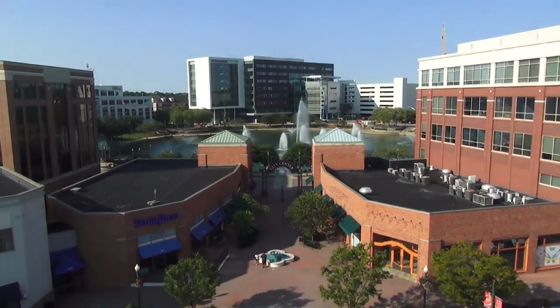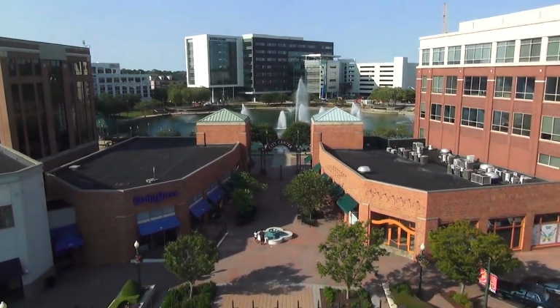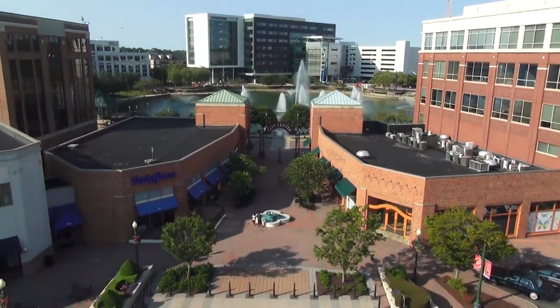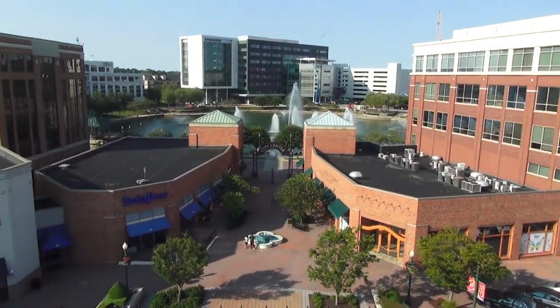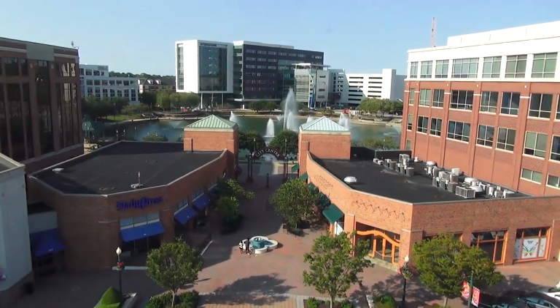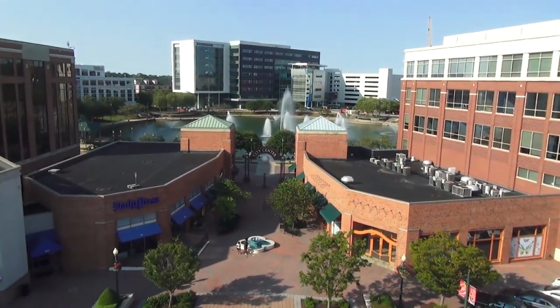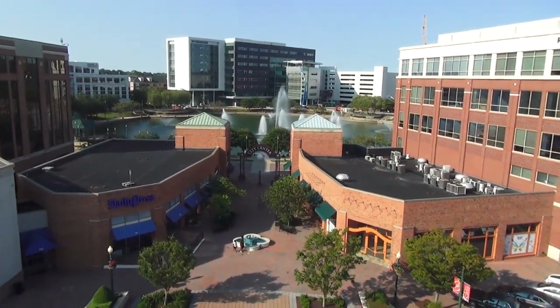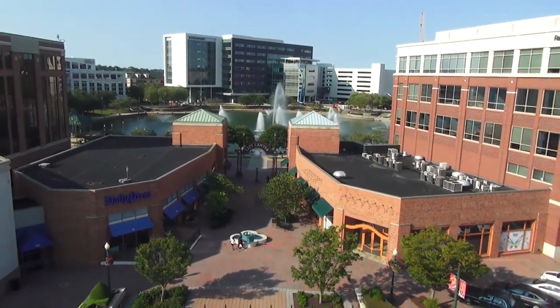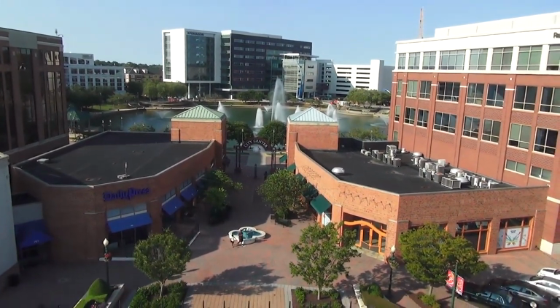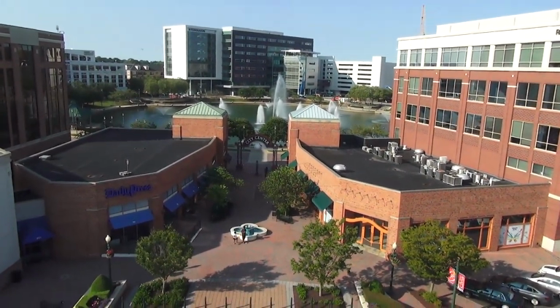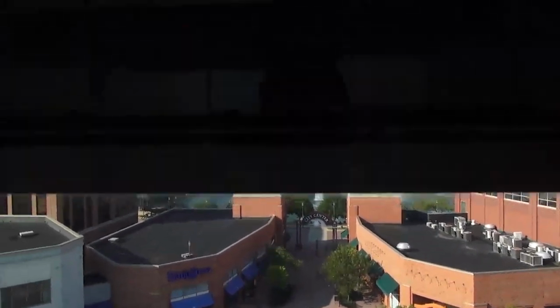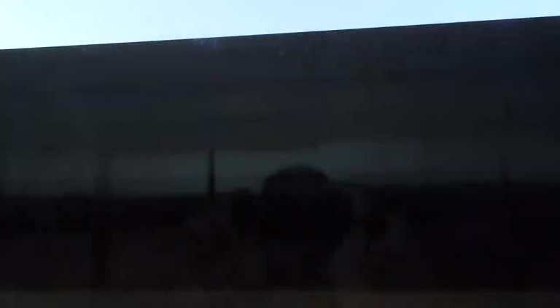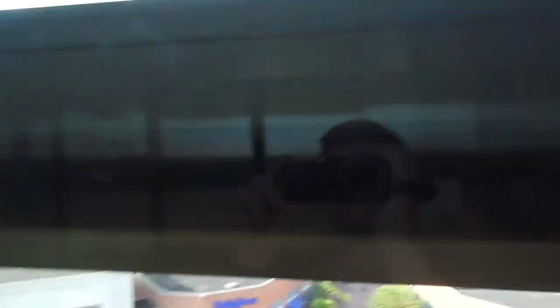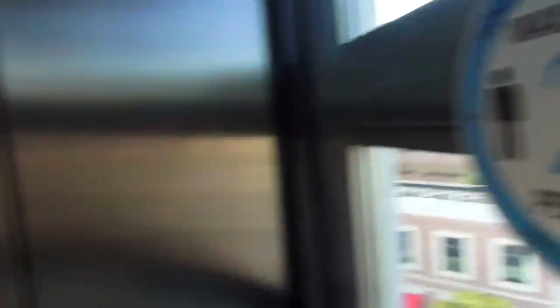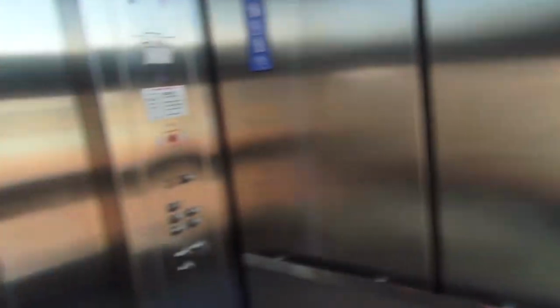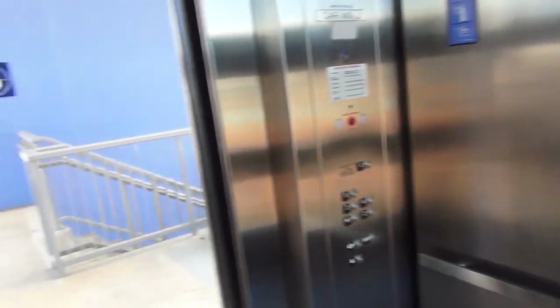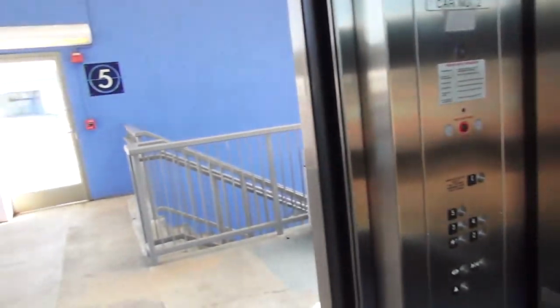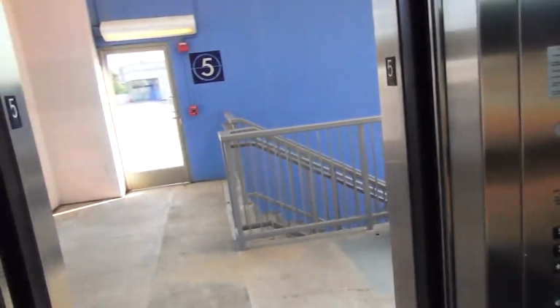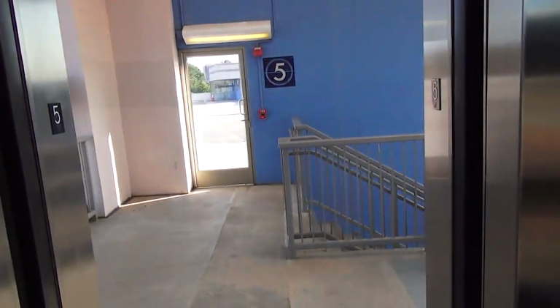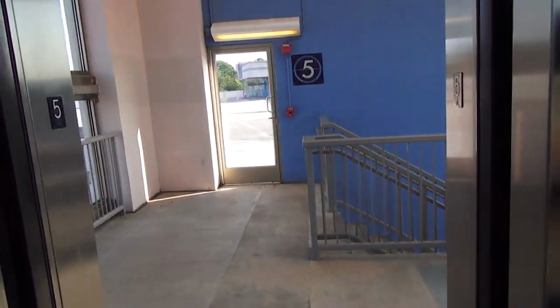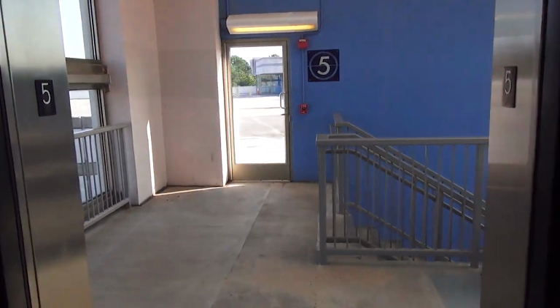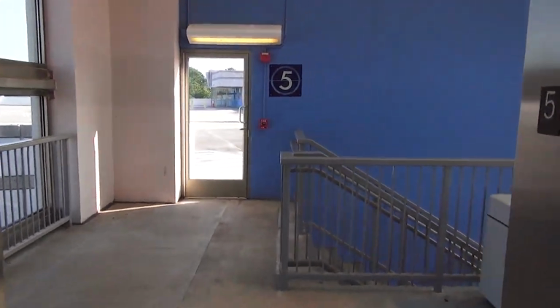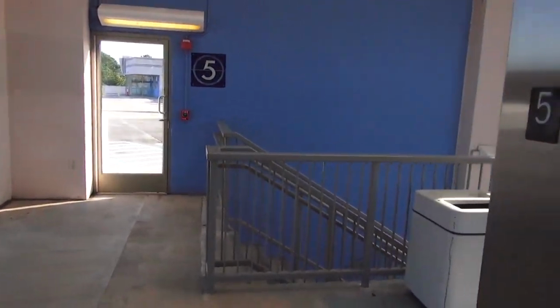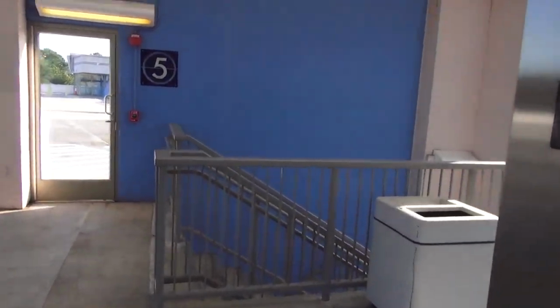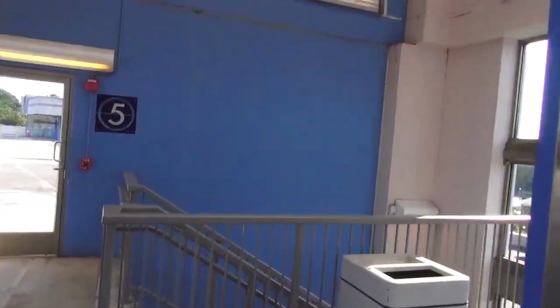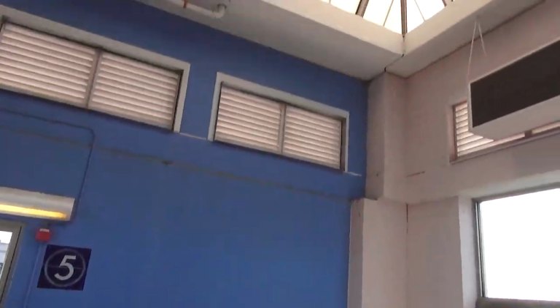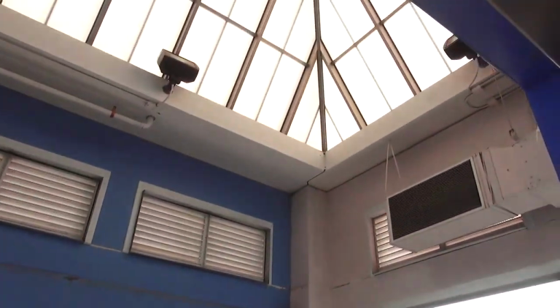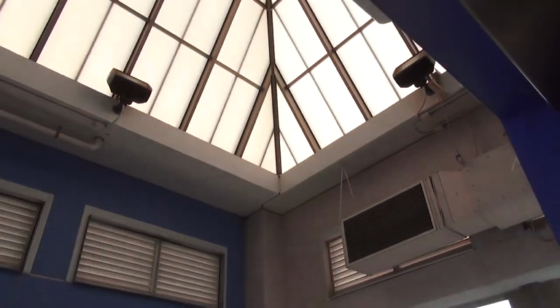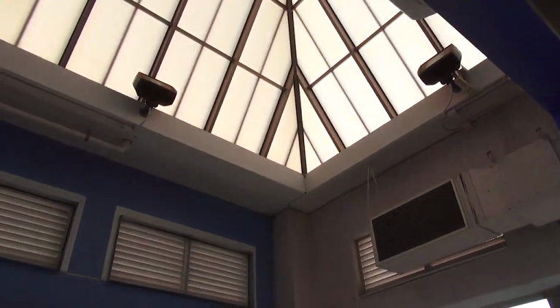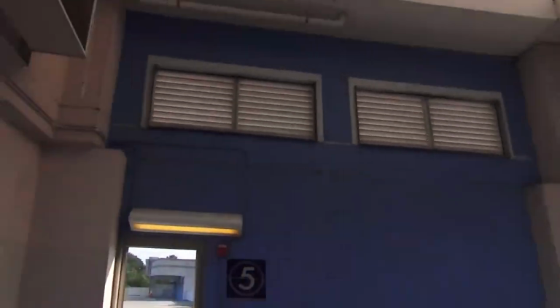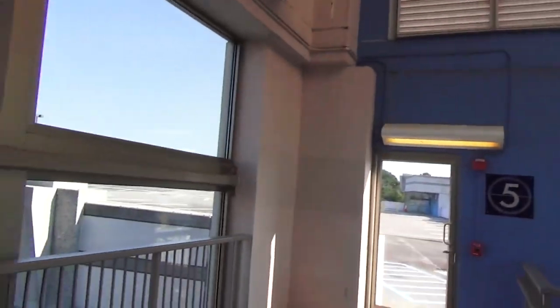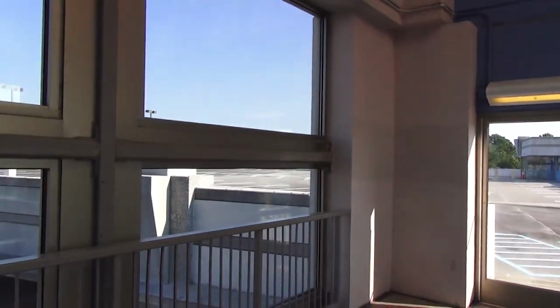There's actually a view from up here. It's the fifth floor up here.